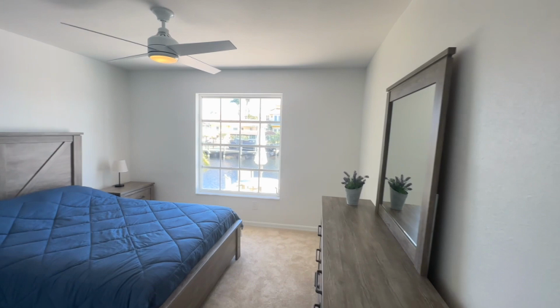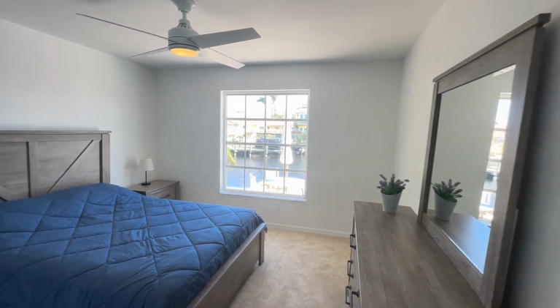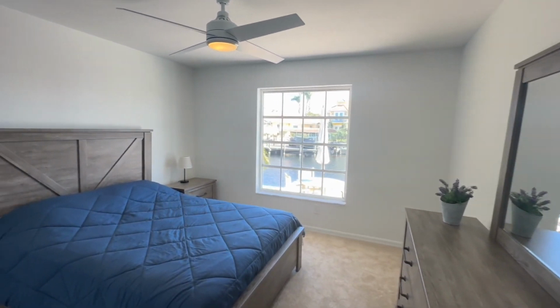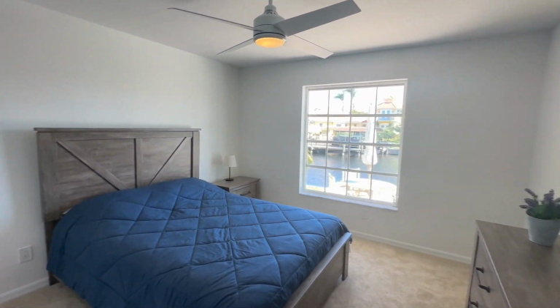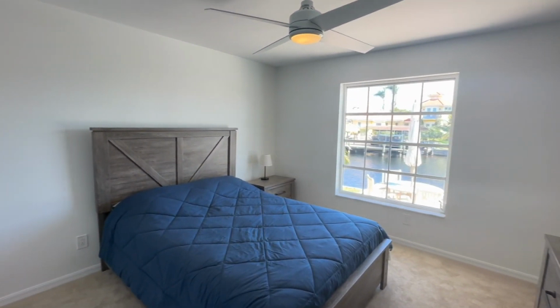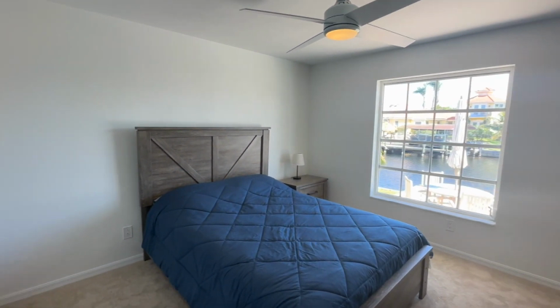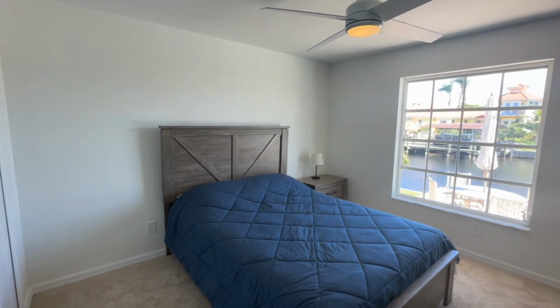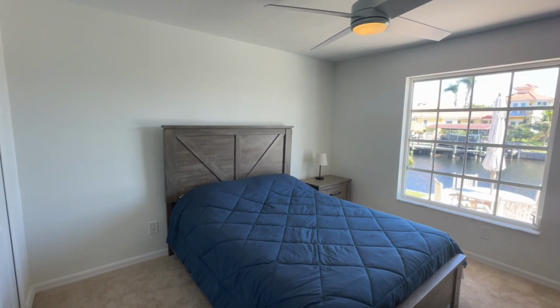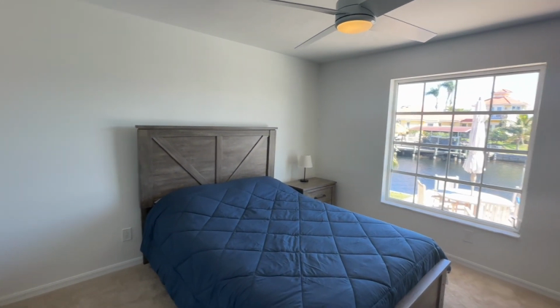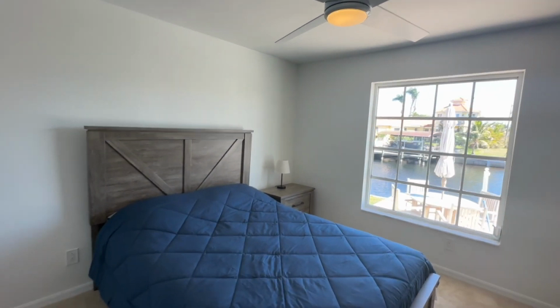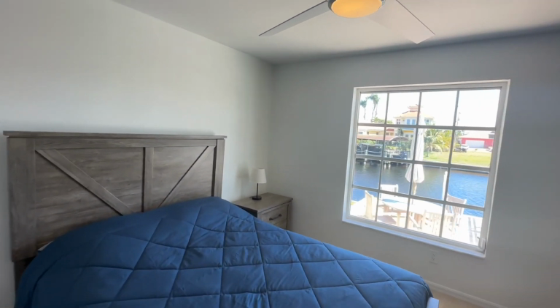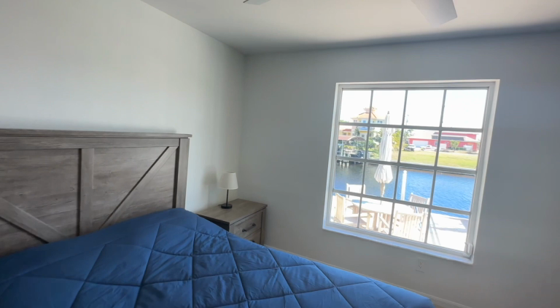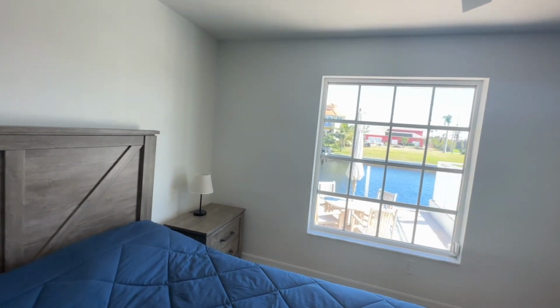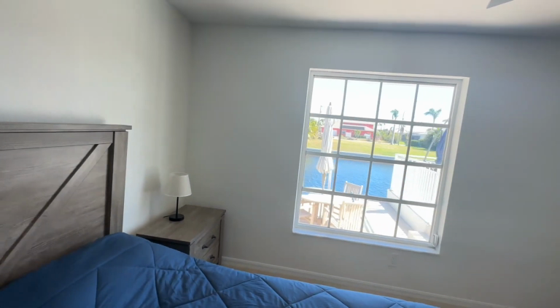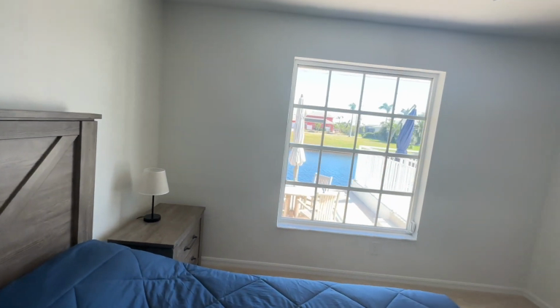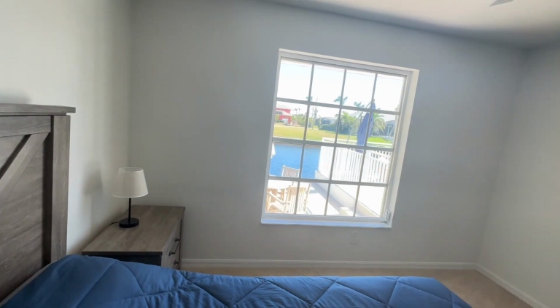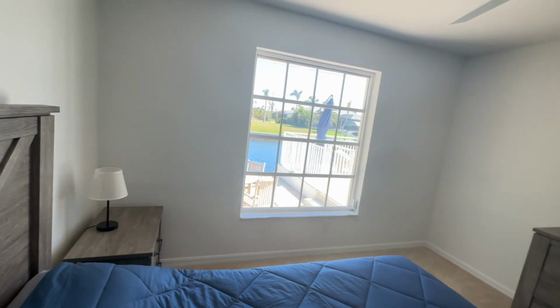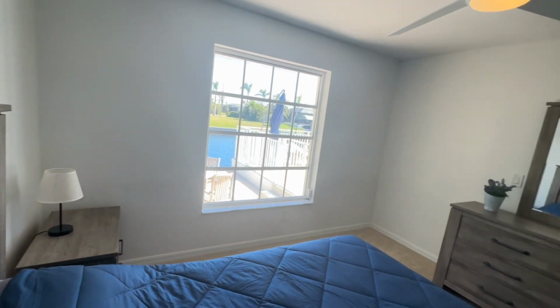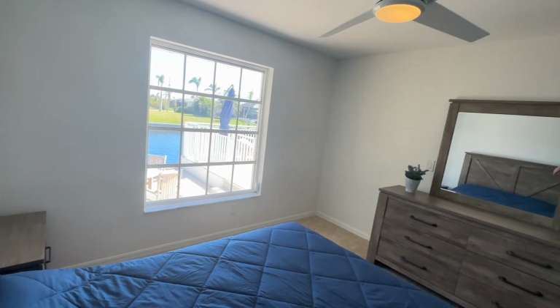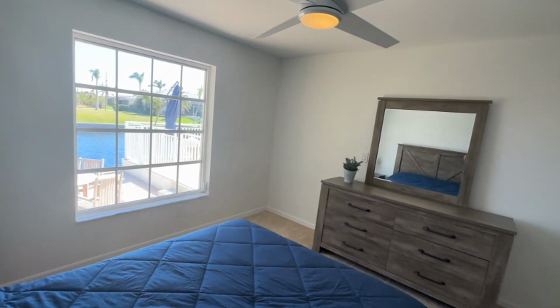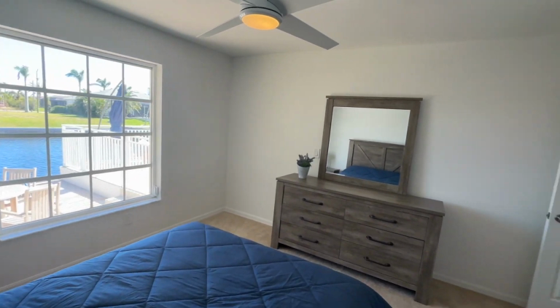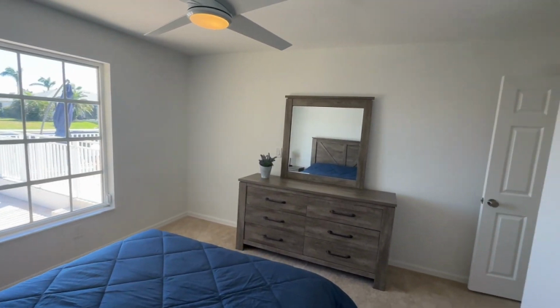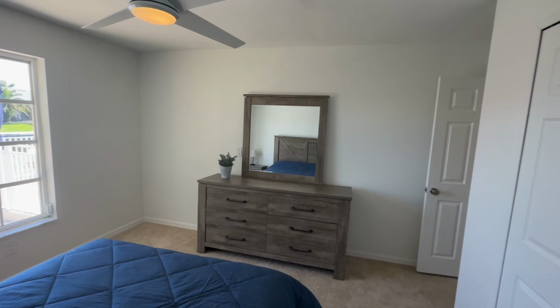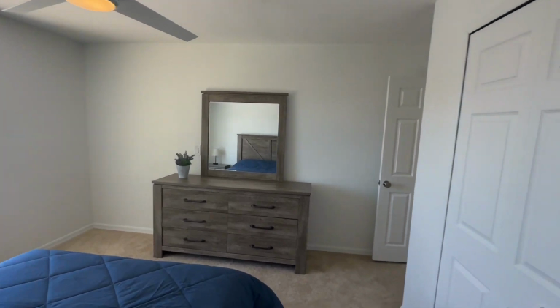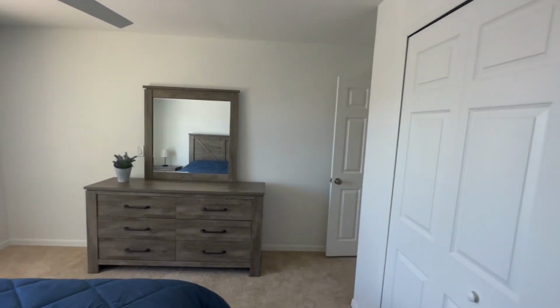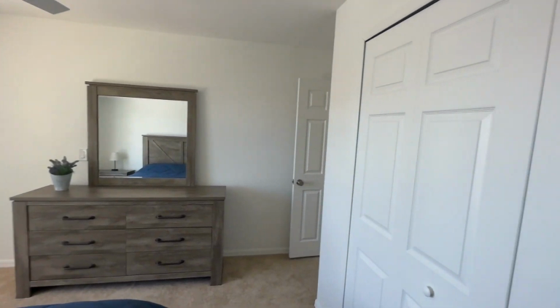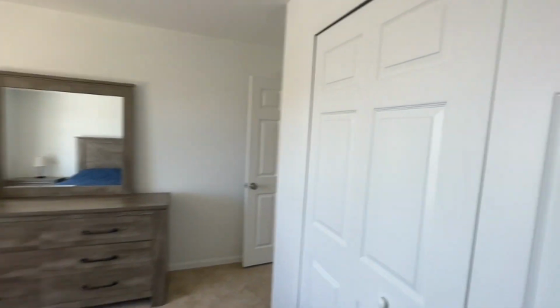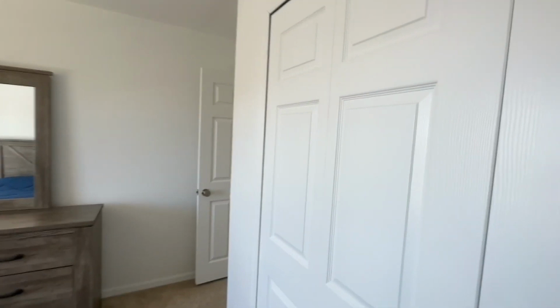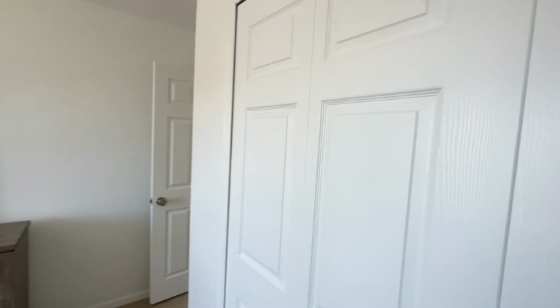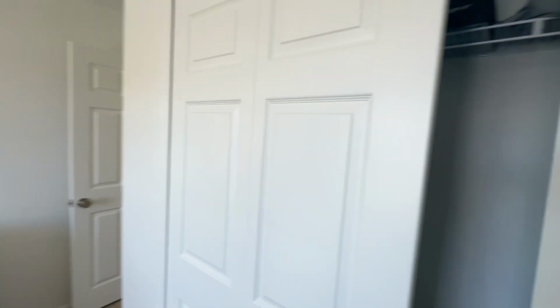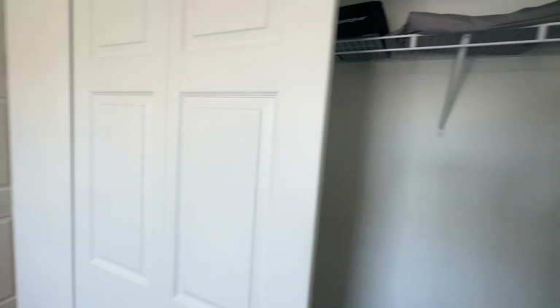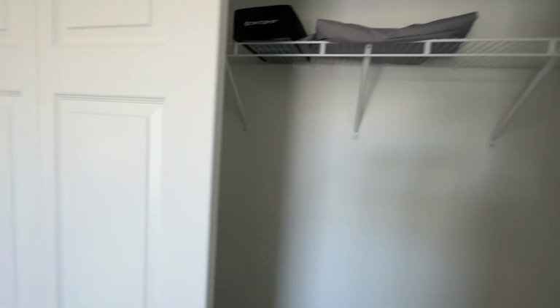Here's the other bedroom. This is on the end of the house, eastern exposure. Nice big closet.